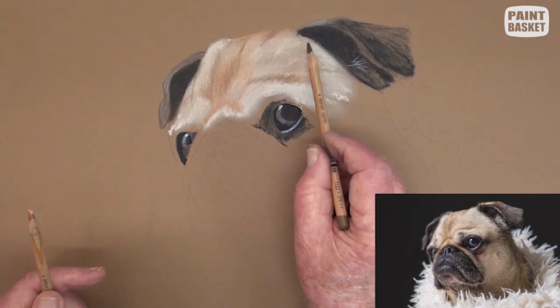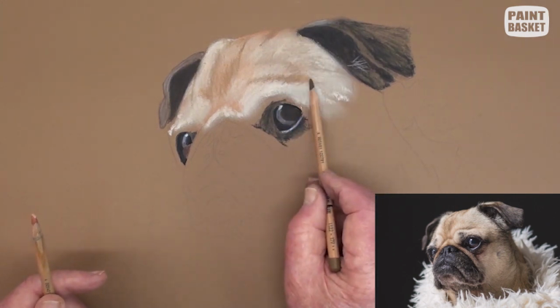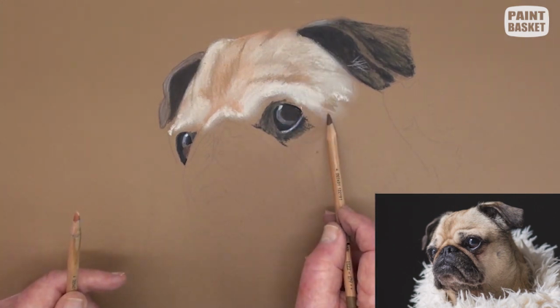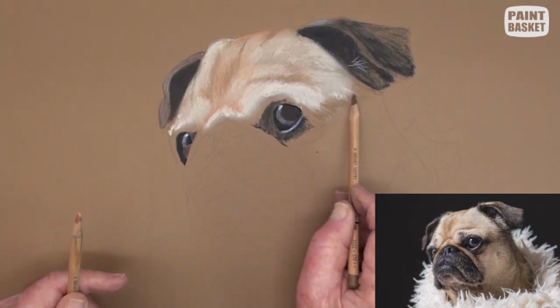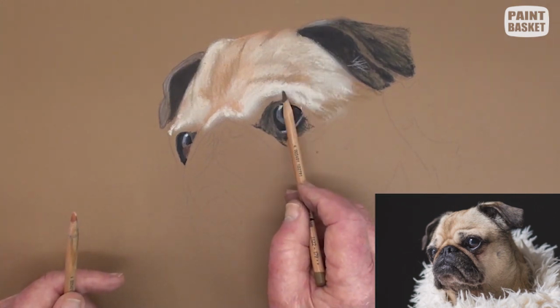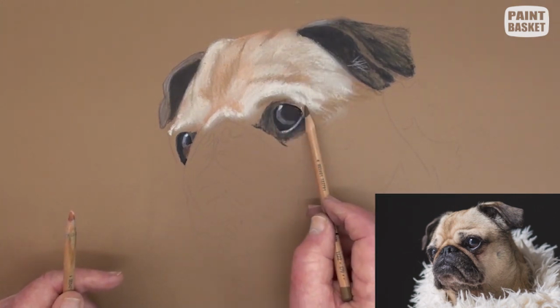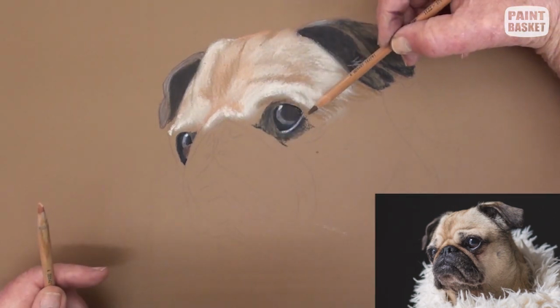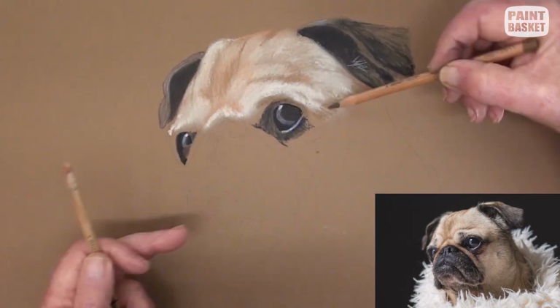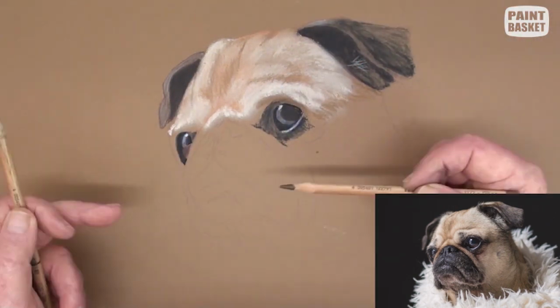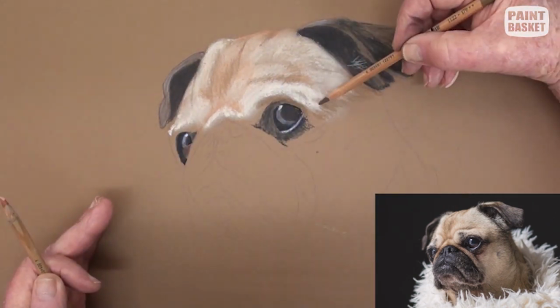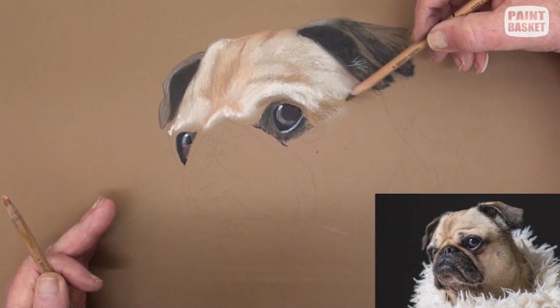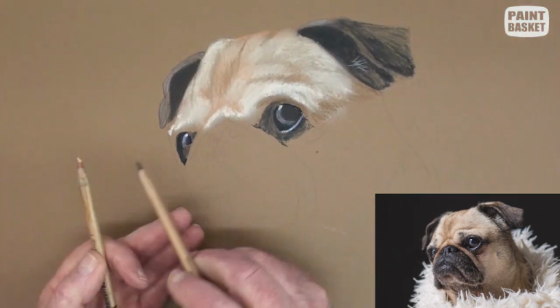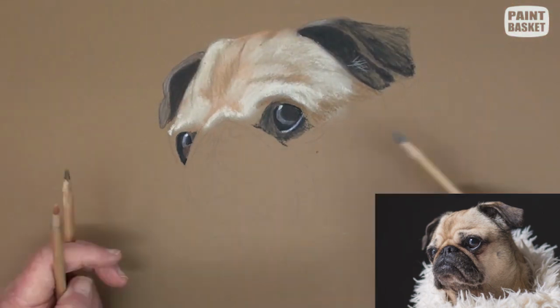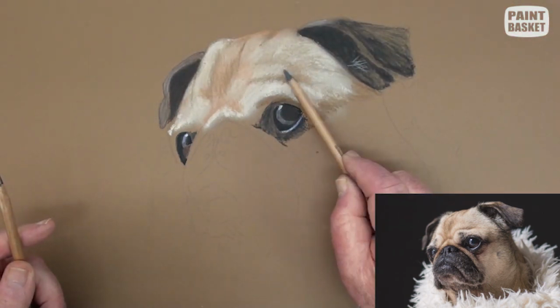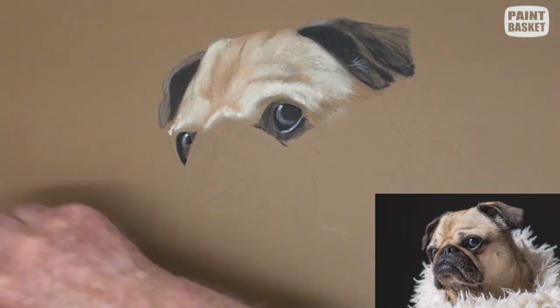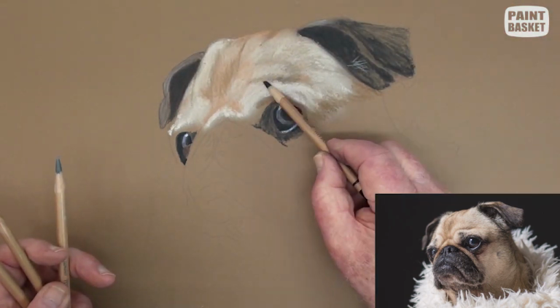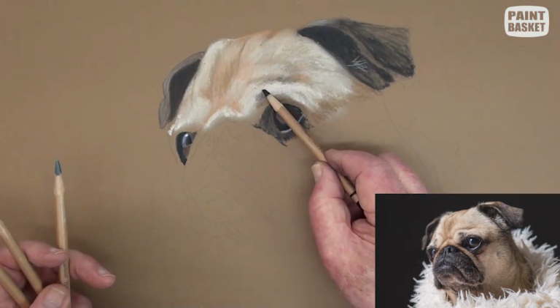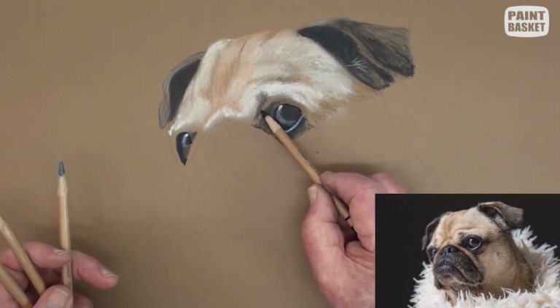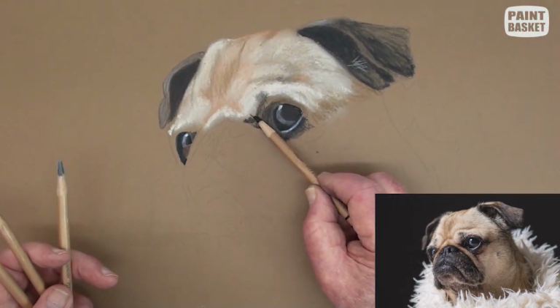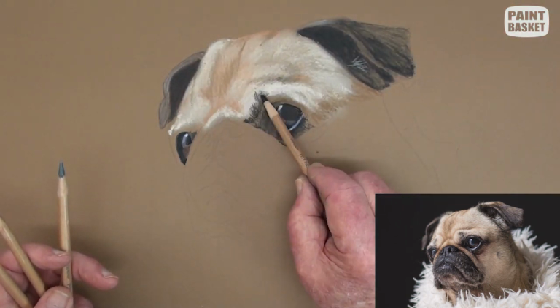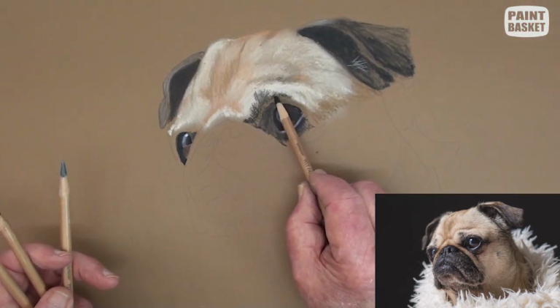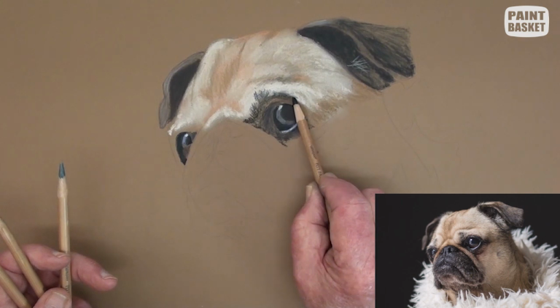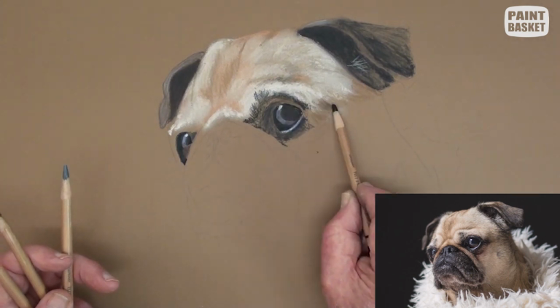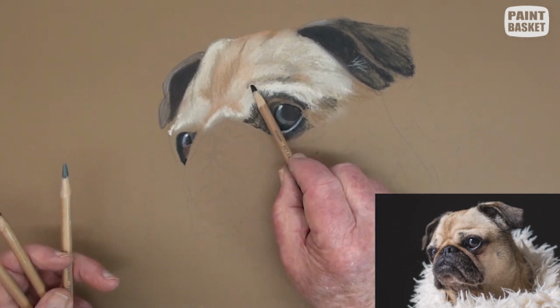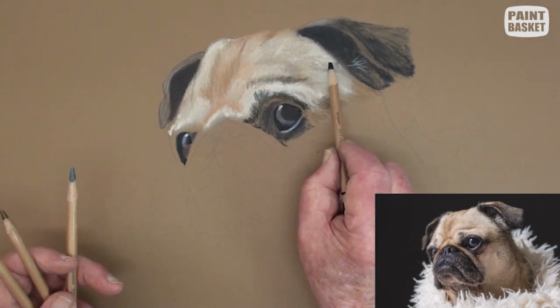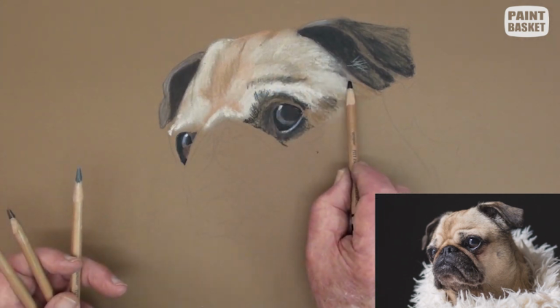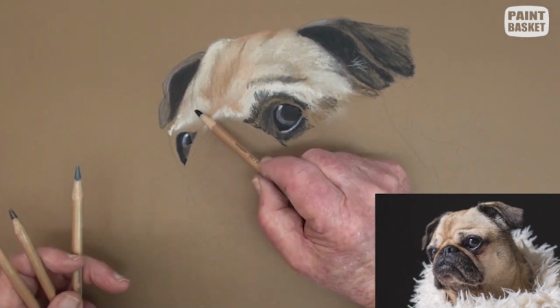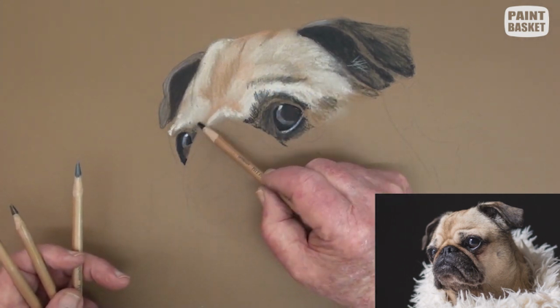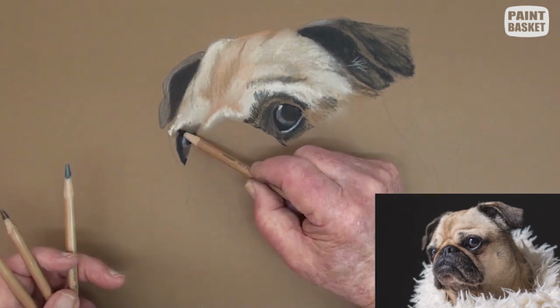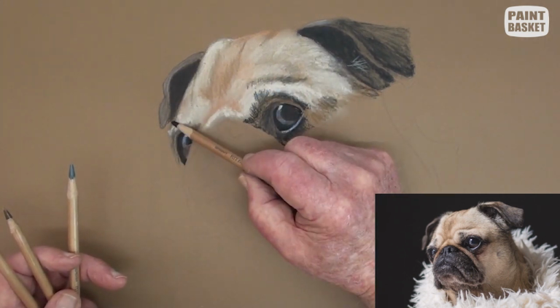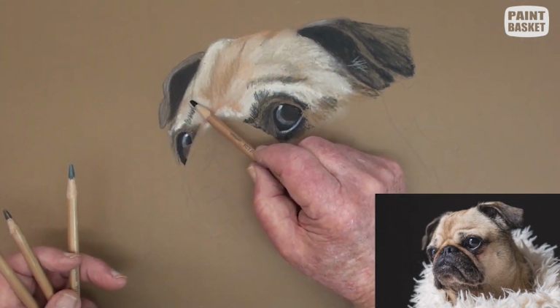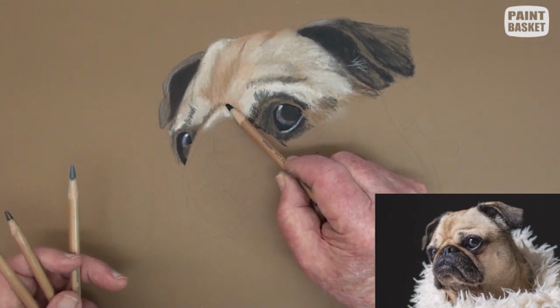Carefully indicate the folds of the skin, as these folds are characteristic to the pug. Use a black pencil to deepen up the shadows as well as the dark hairs. Do this carefully at the eyes.